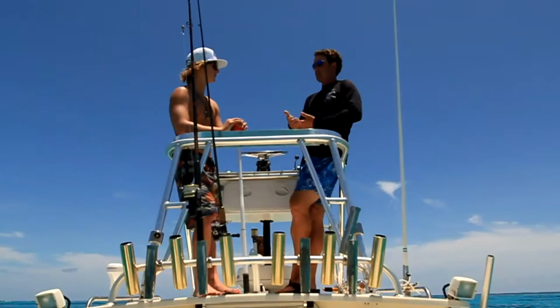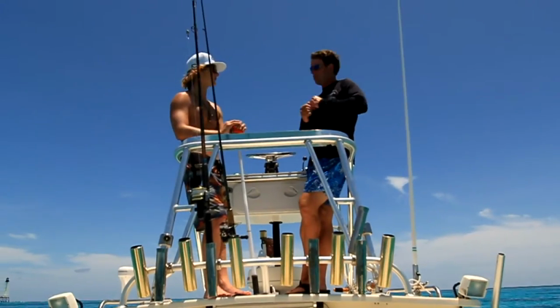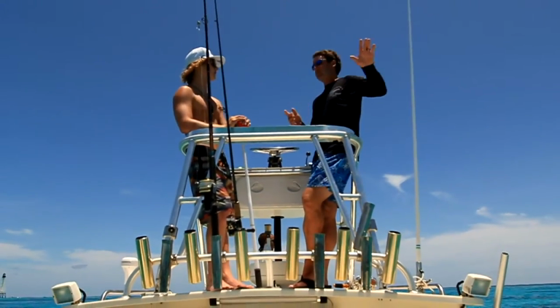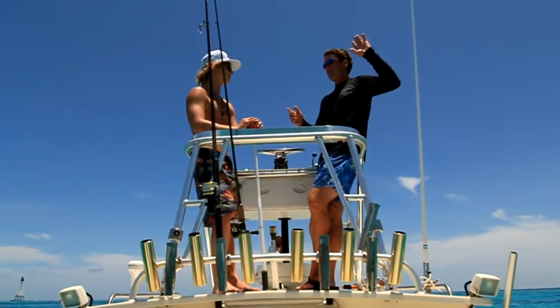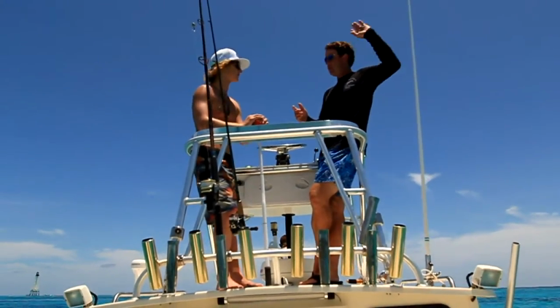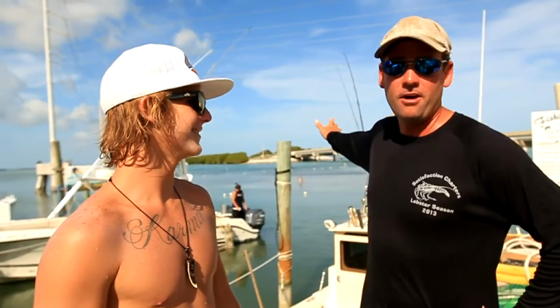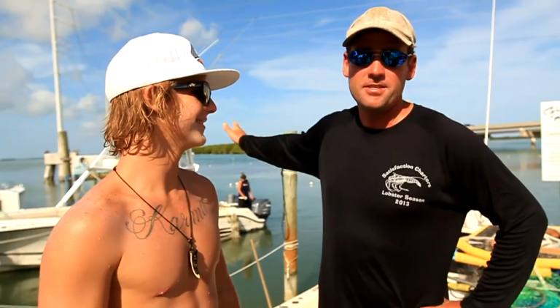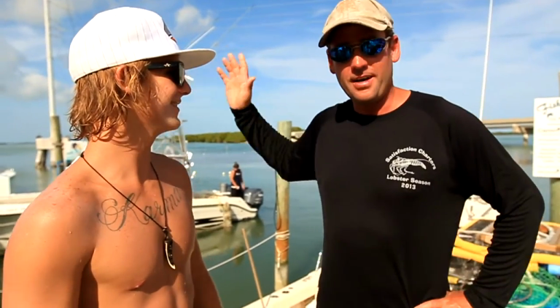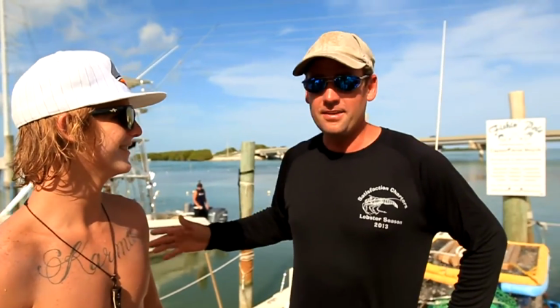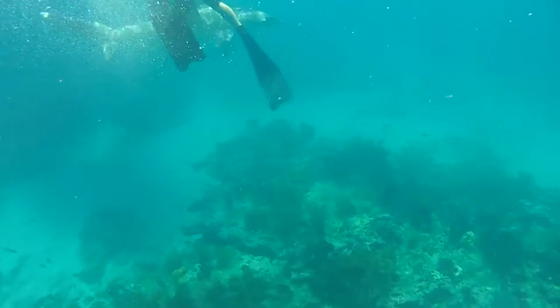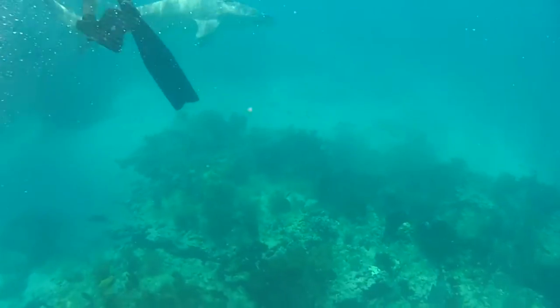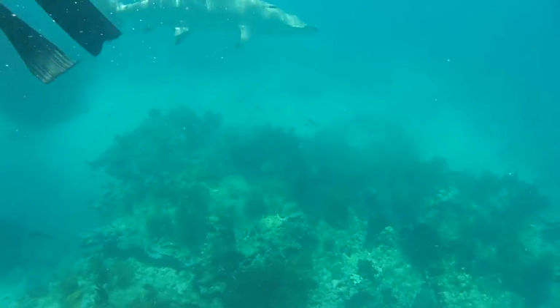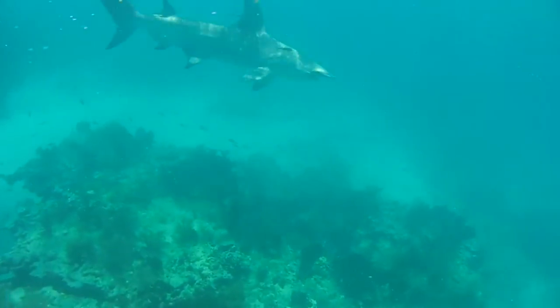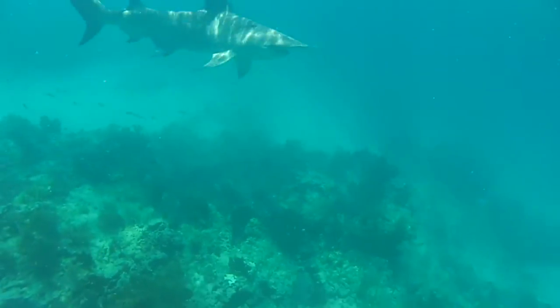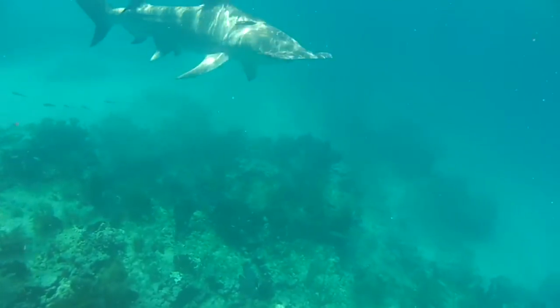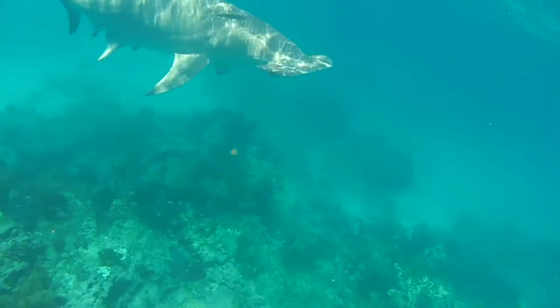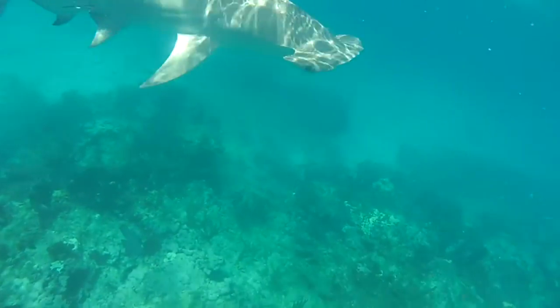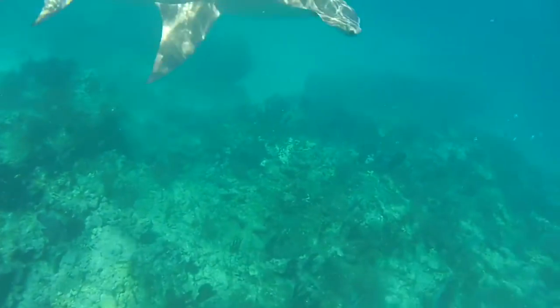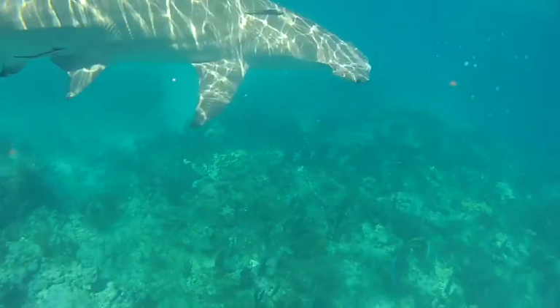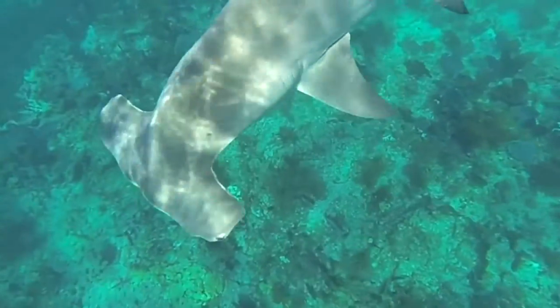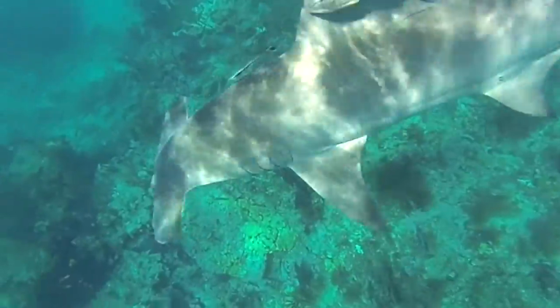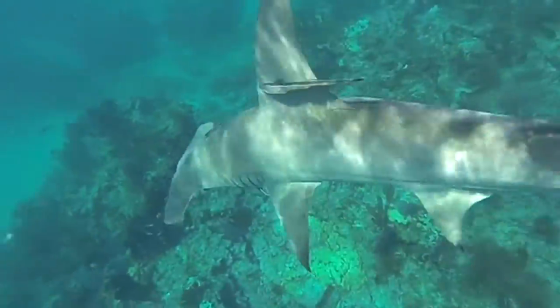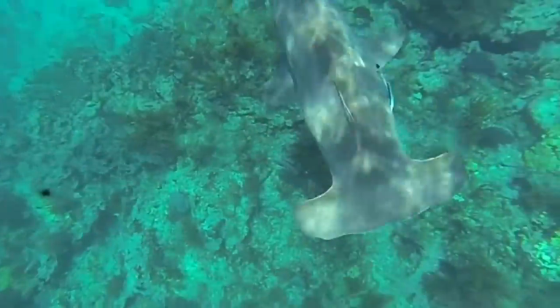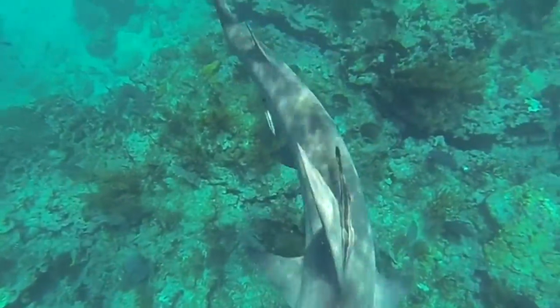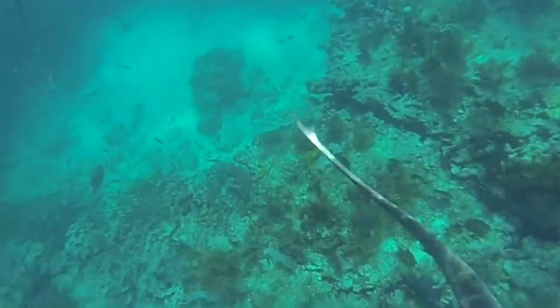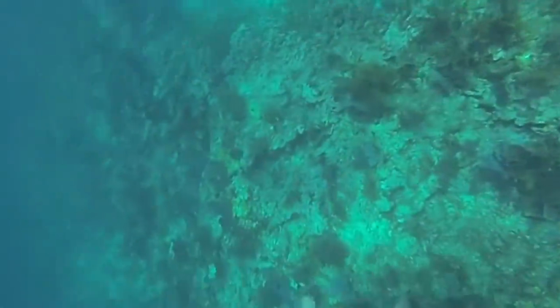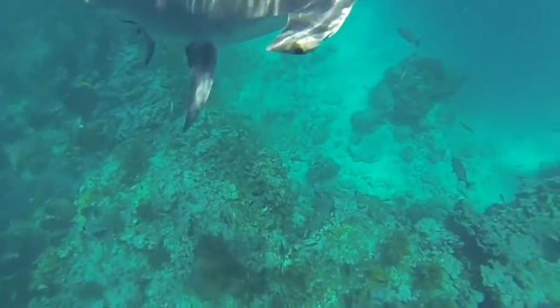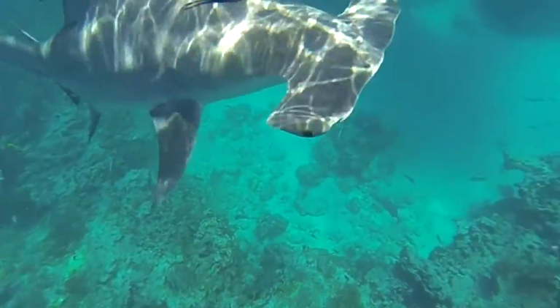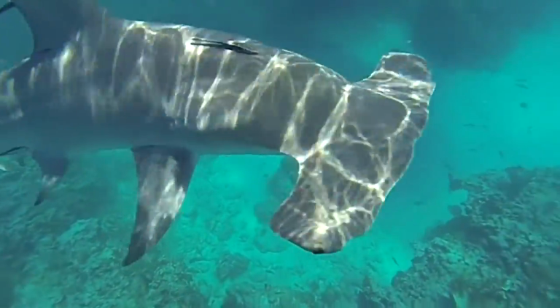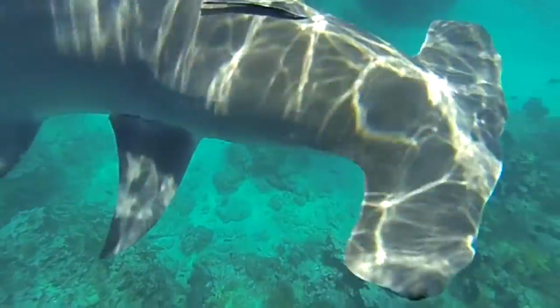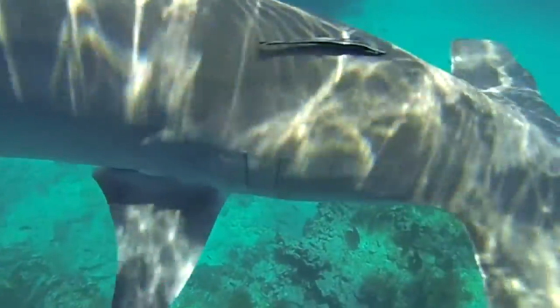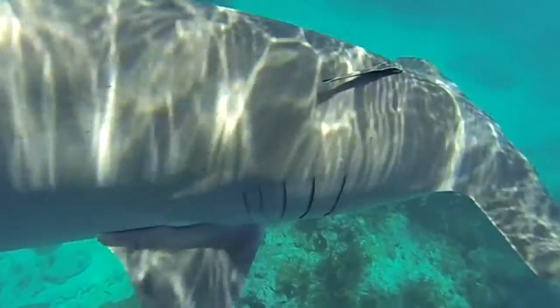I was standing on top of the boat and I could see it all from a bird's eye view. Considering these guys were in my care on the boat today, it was a little nerve-wracking. That's the closest I've ever come to having a true shark attack happen while I was the captain of the boat. And although it was exciting, it was also pretty scary.